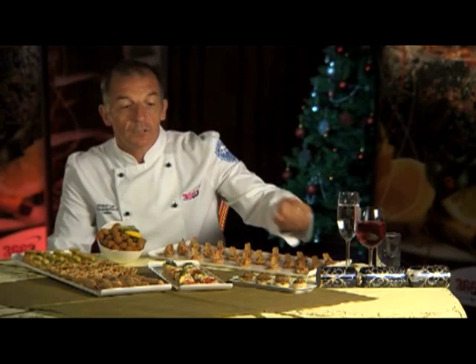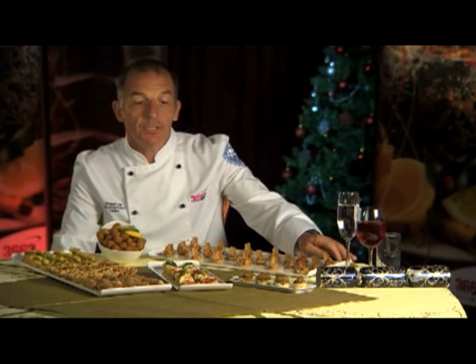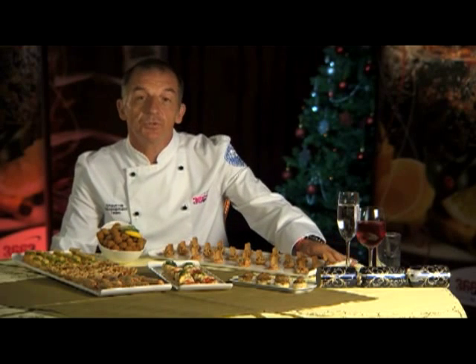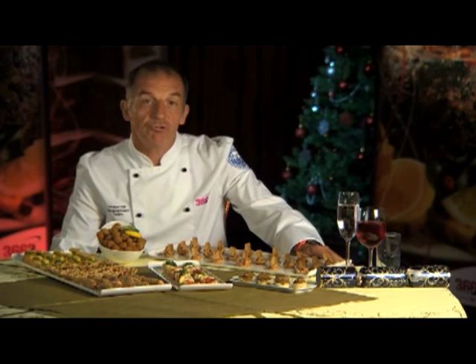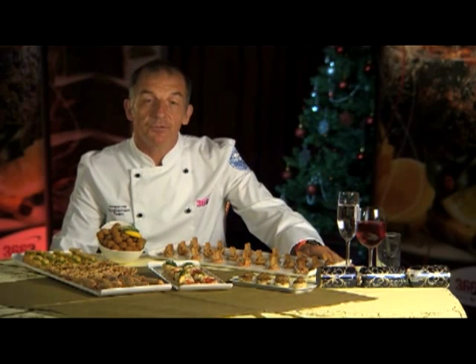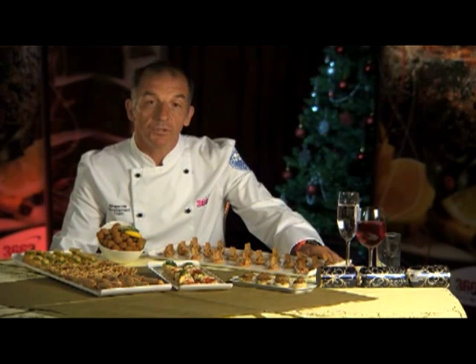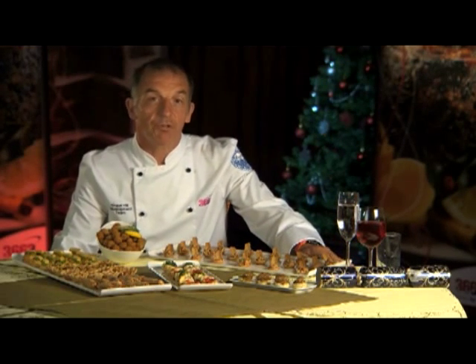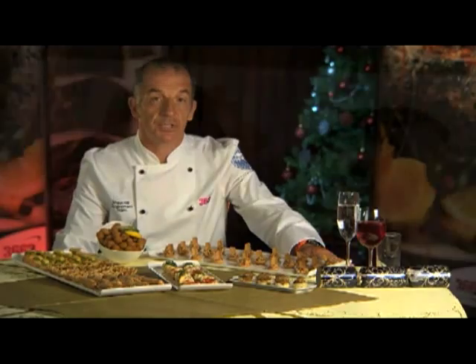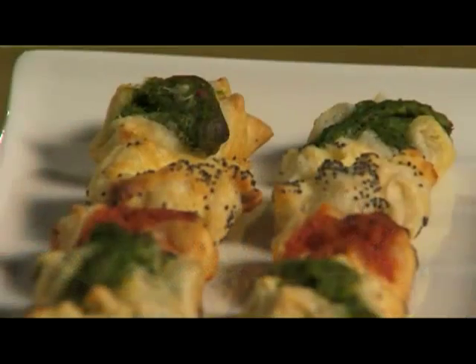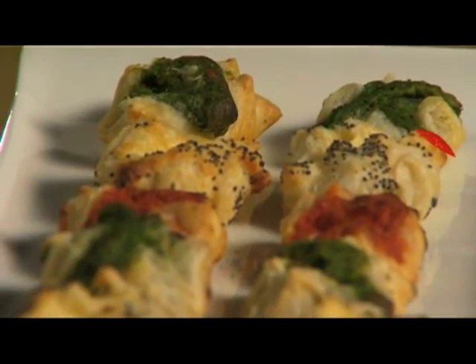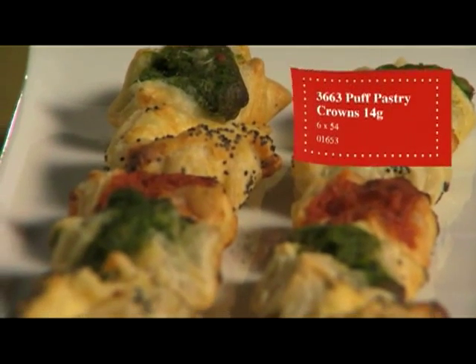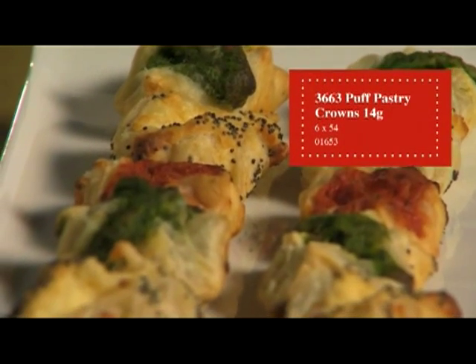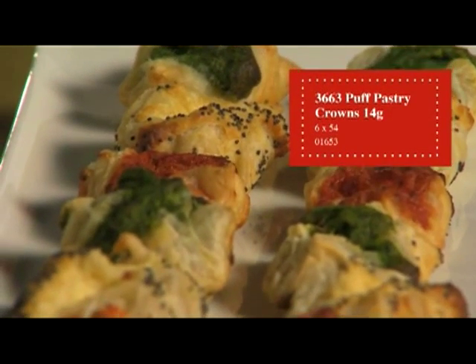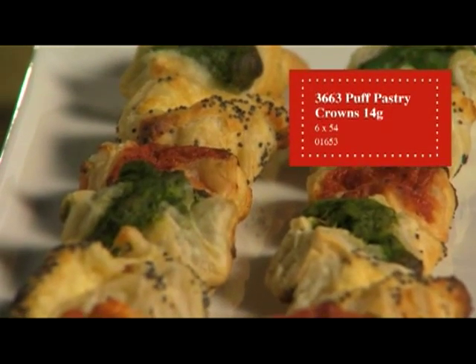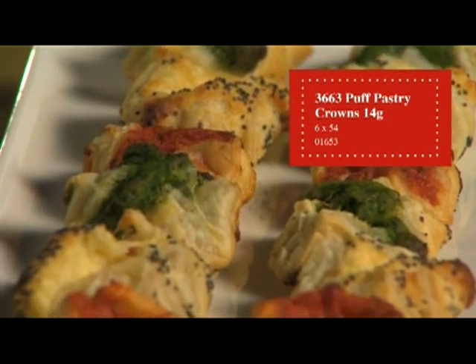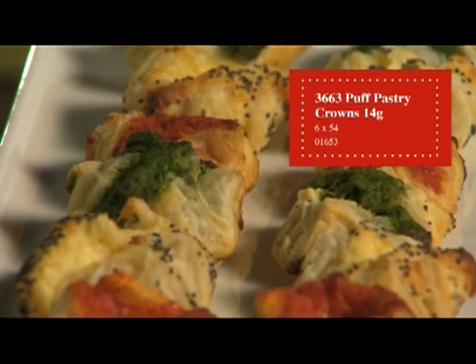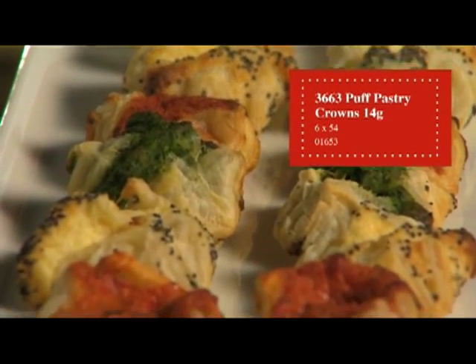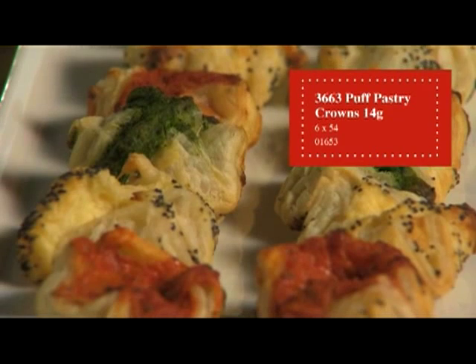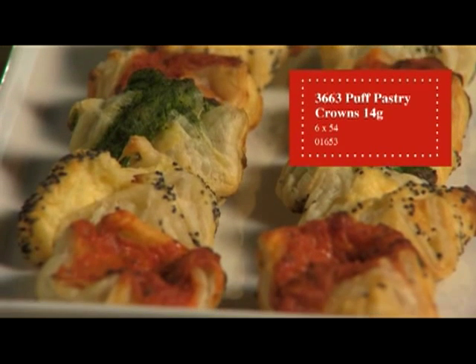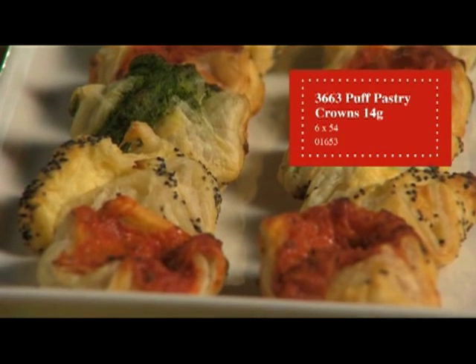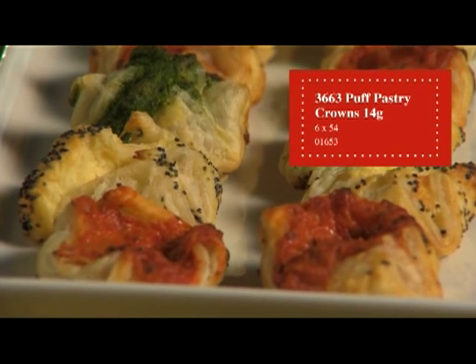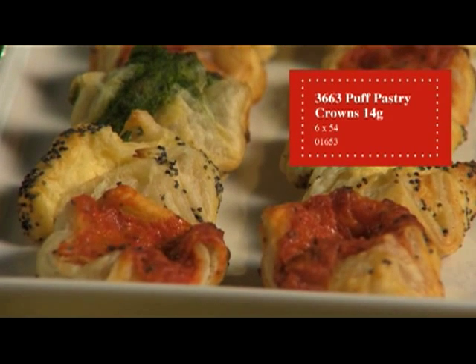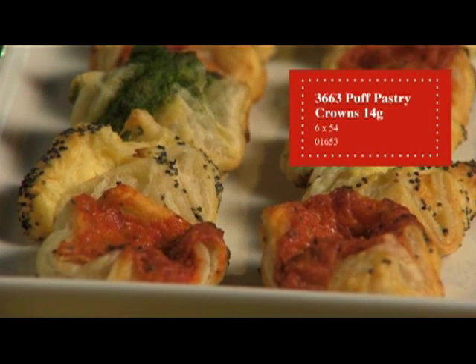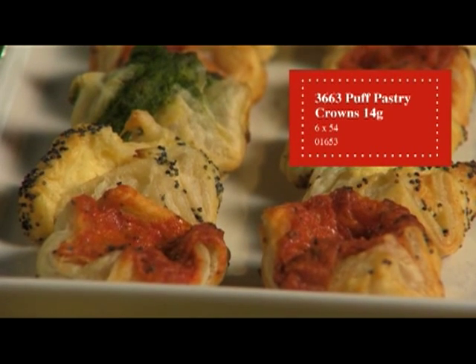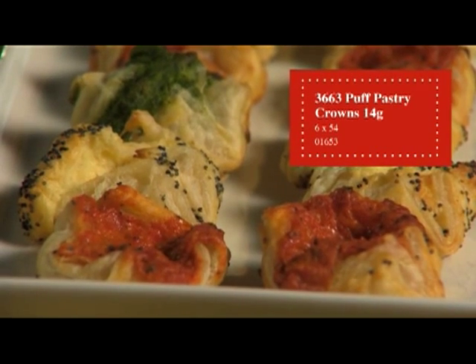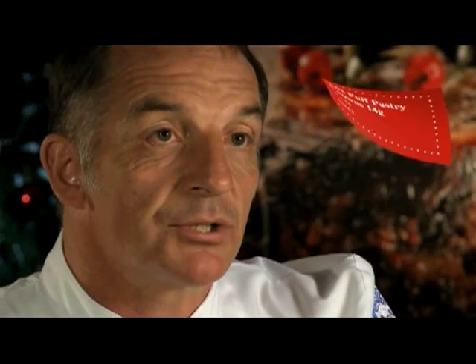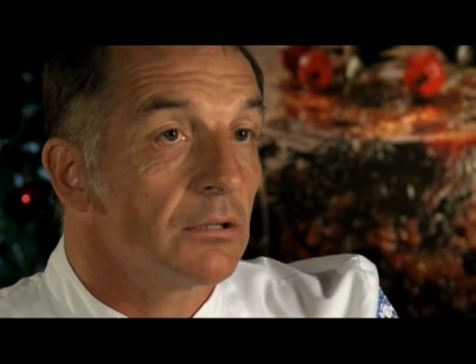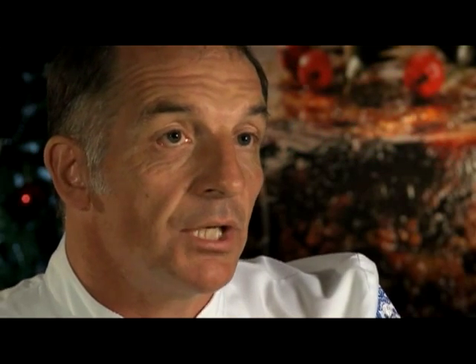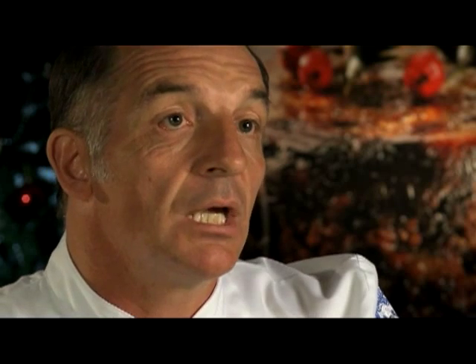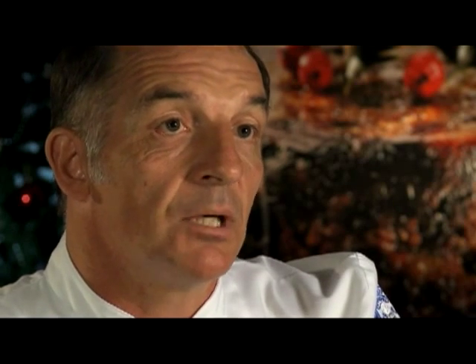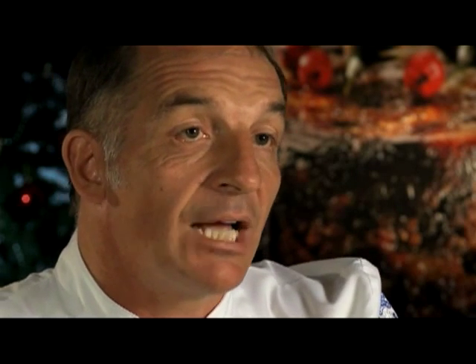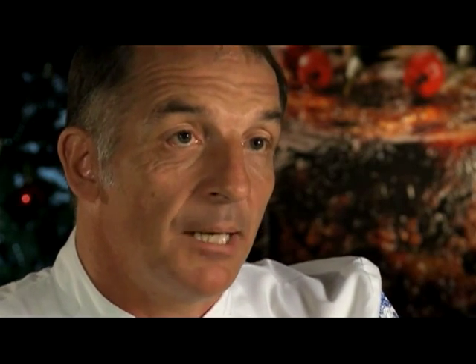This is the salted pastry crowns, once again a 3663 product. These are oven bakeable and three very popular meat free recipes: spinach and ricotta, goat's cheese and tomato, and red pepper.